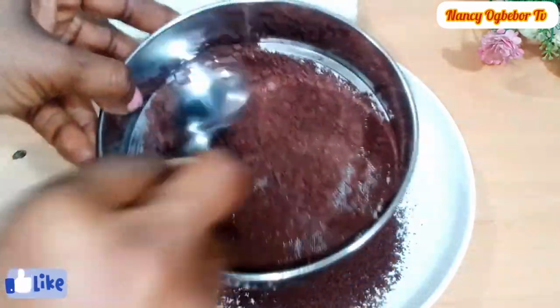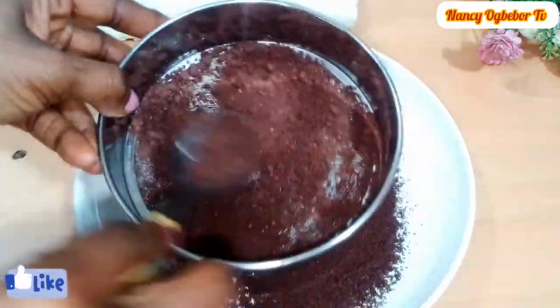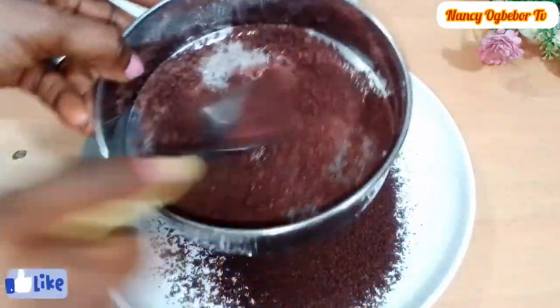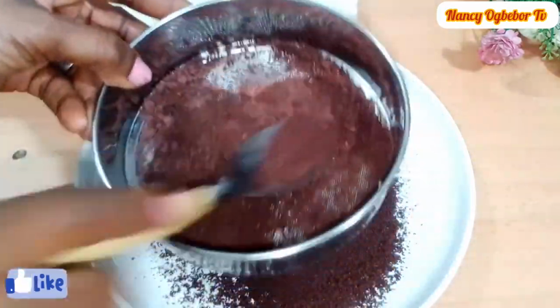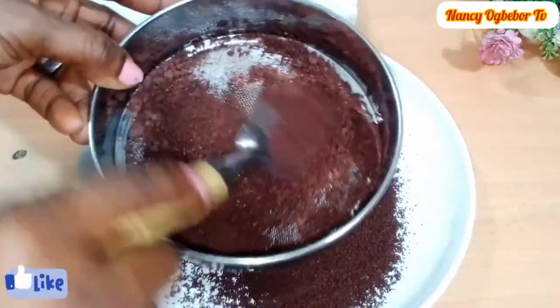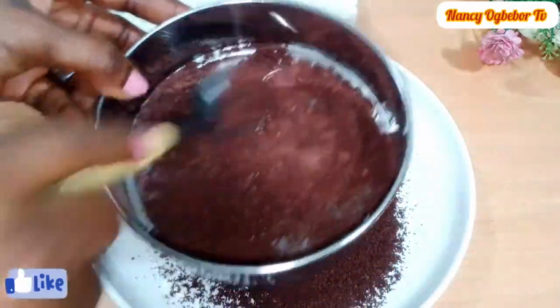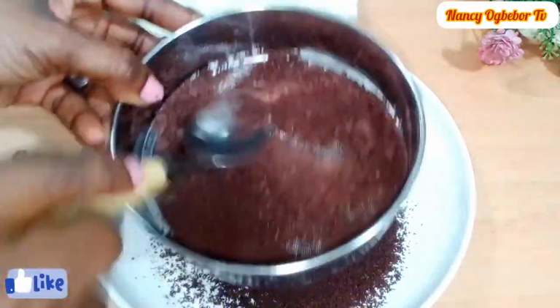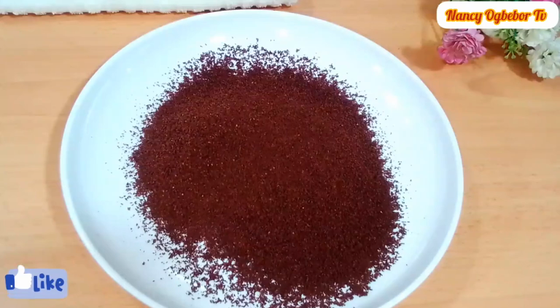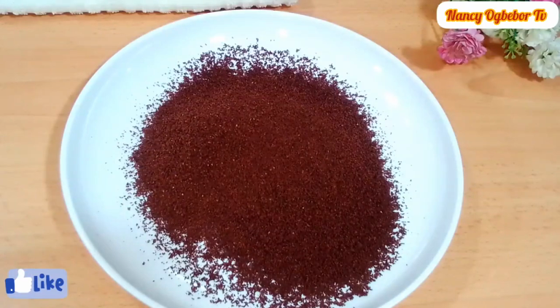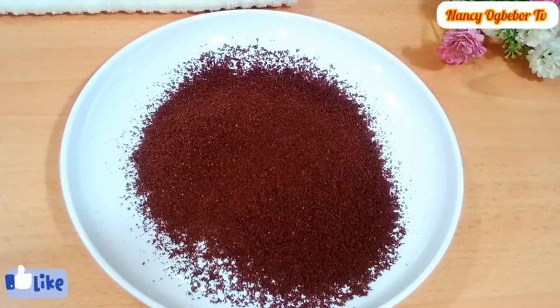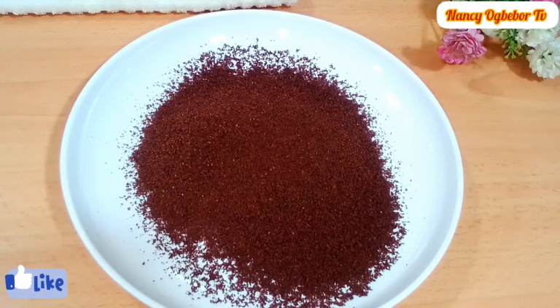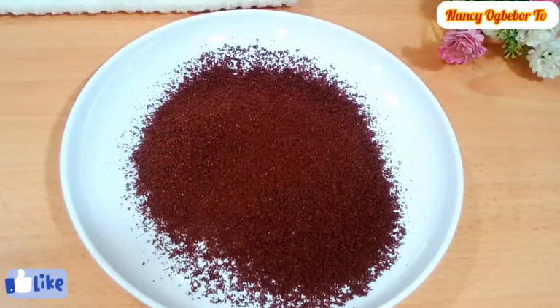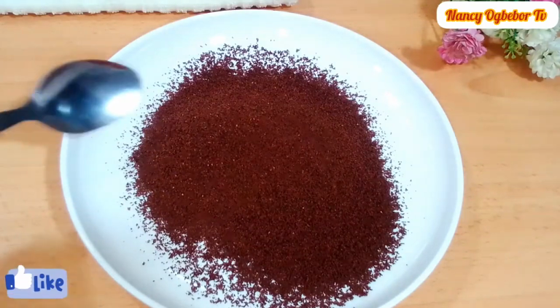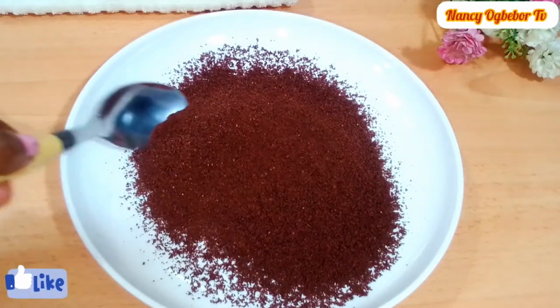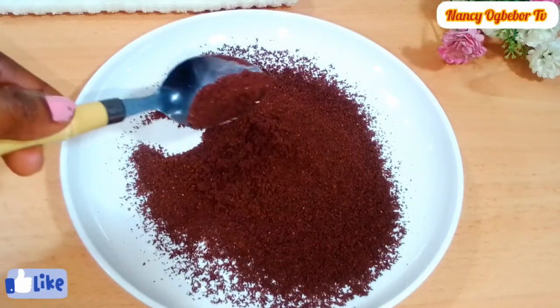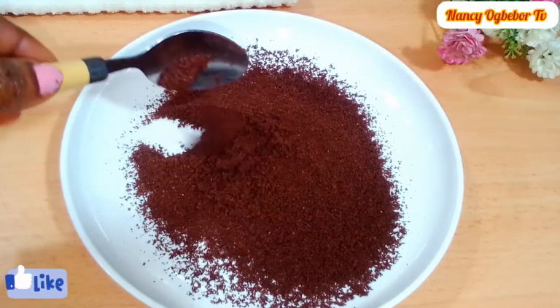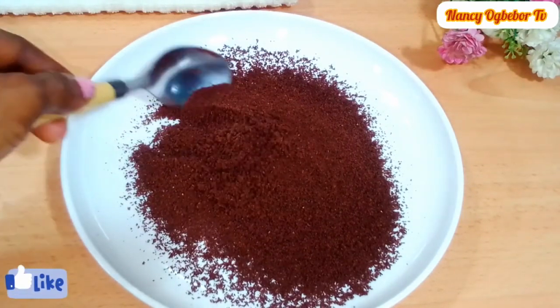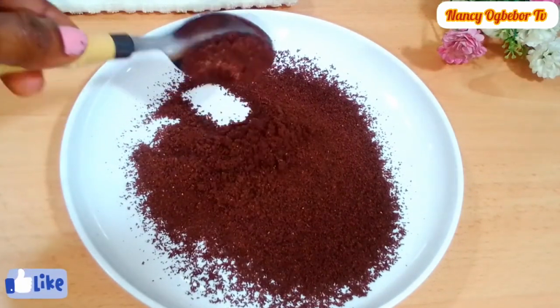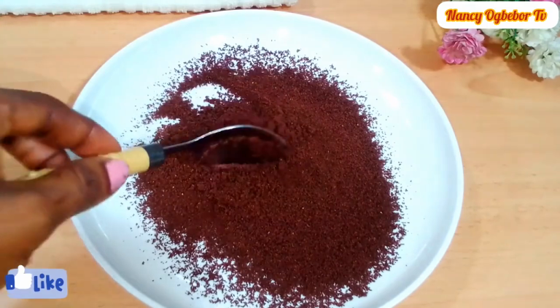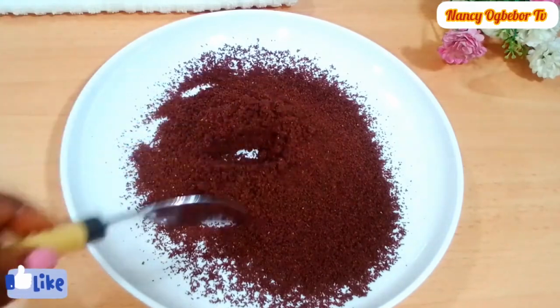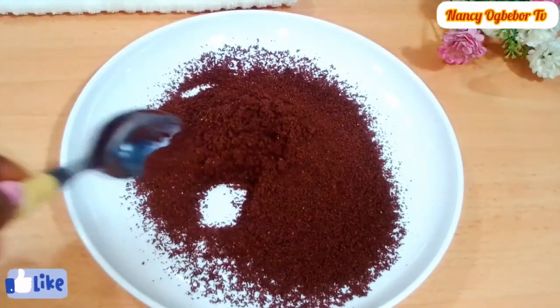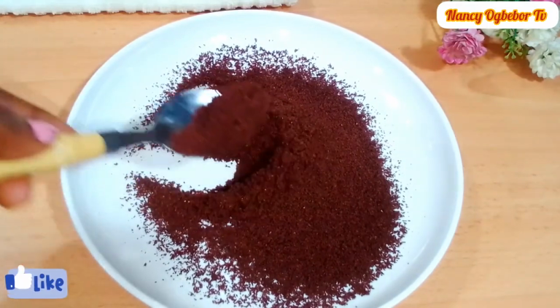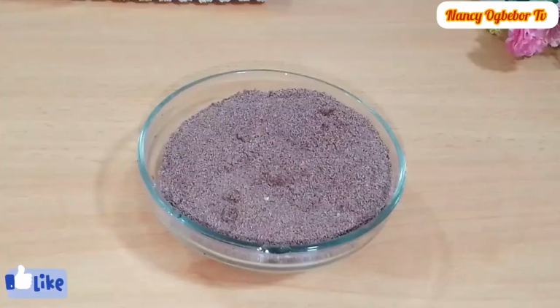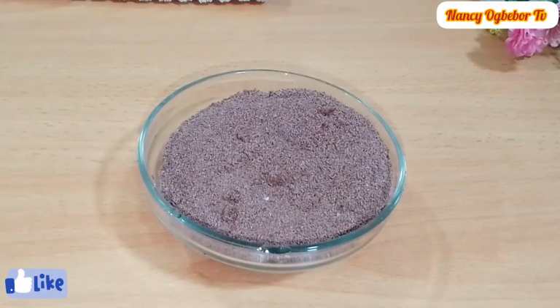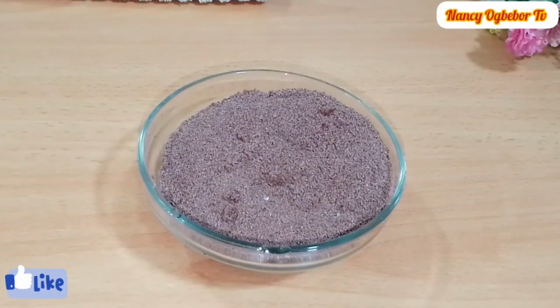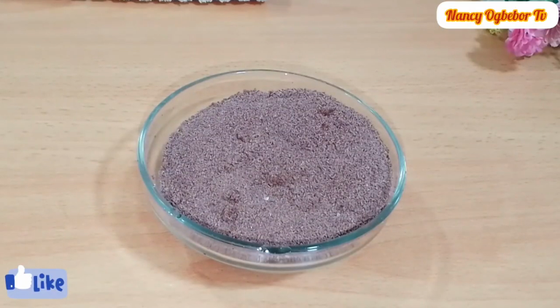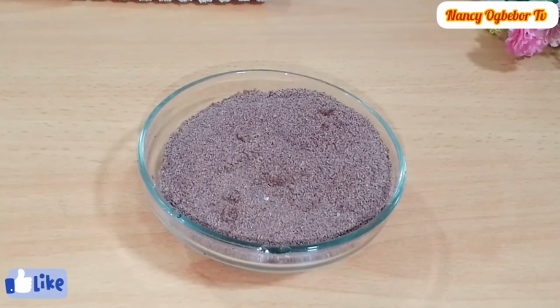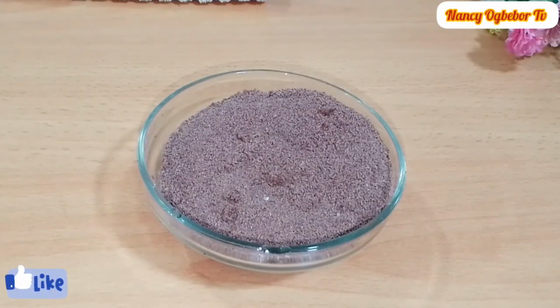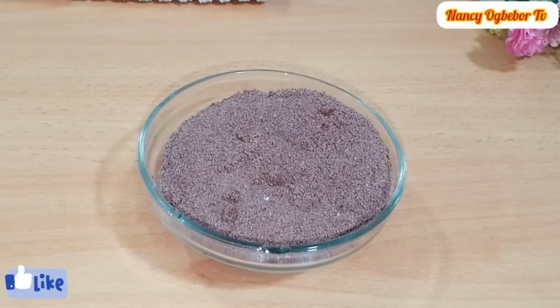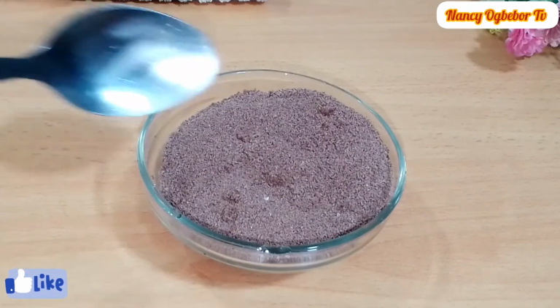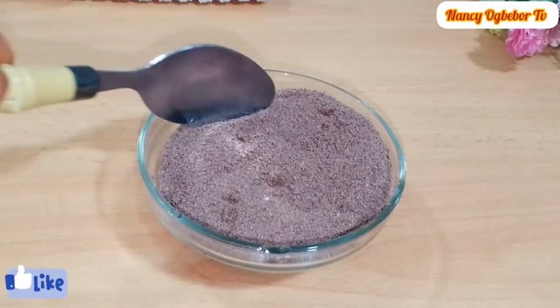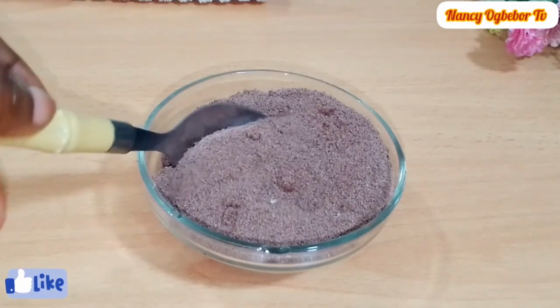You can store this in an airtight container until you are ready to use it. What I also did is go ahead and pan fry it again to get a different color. It's very easy to do and the result was amazing.